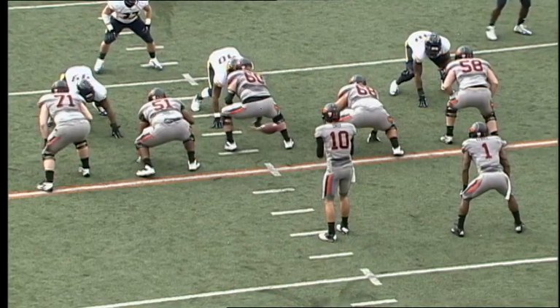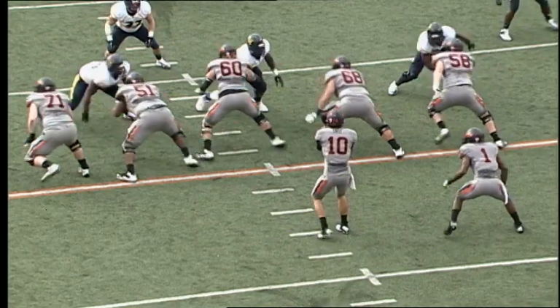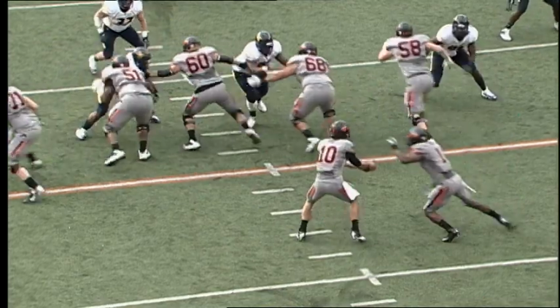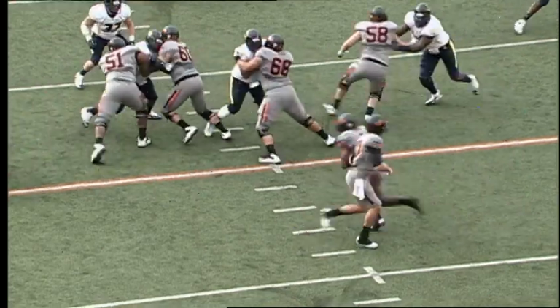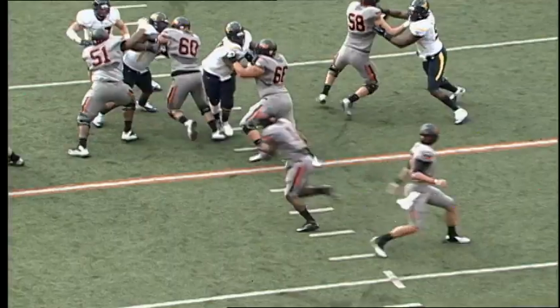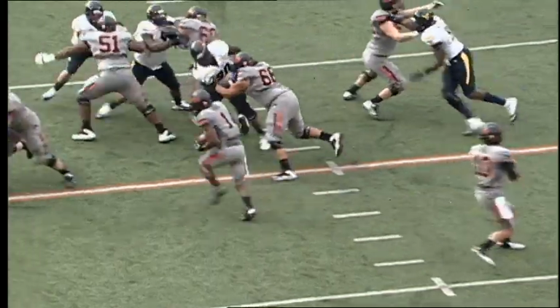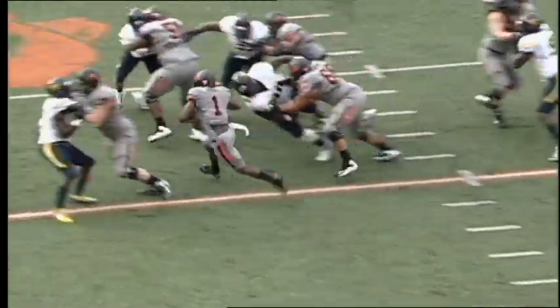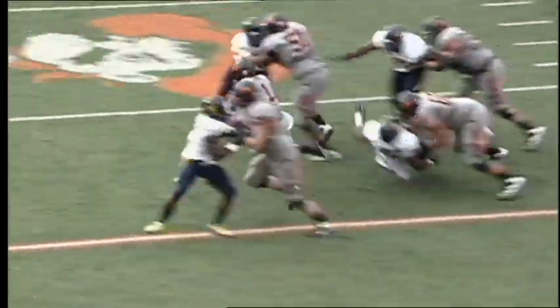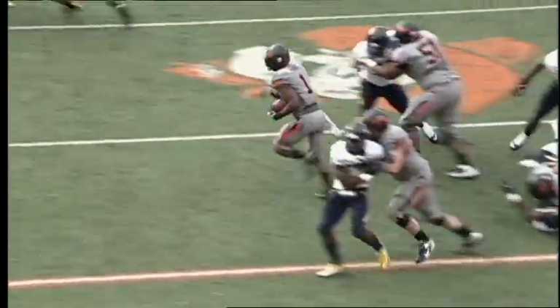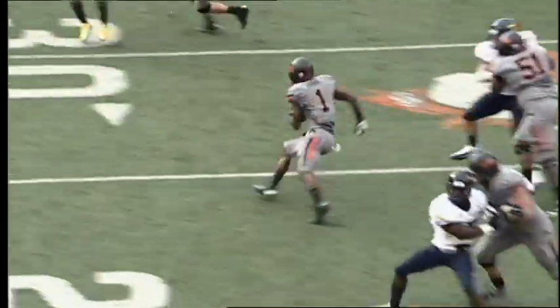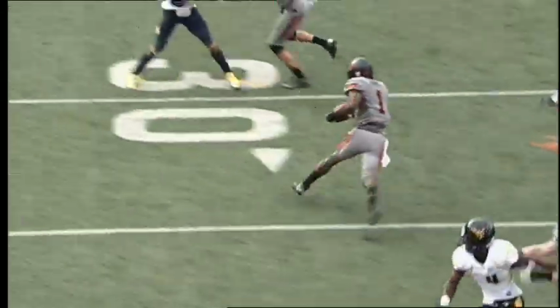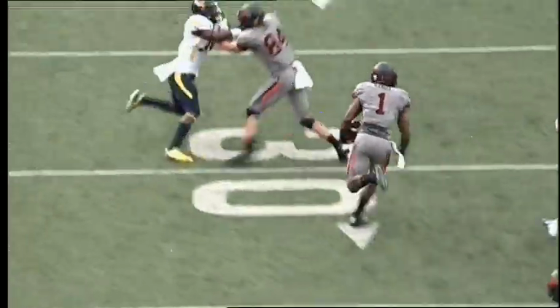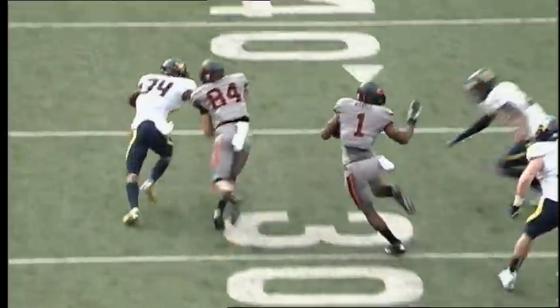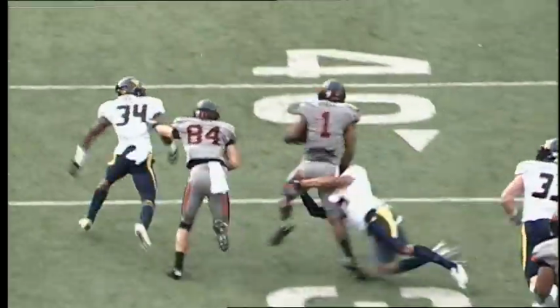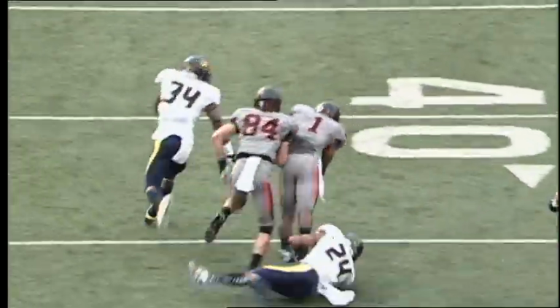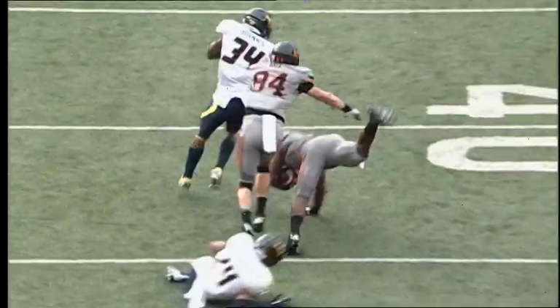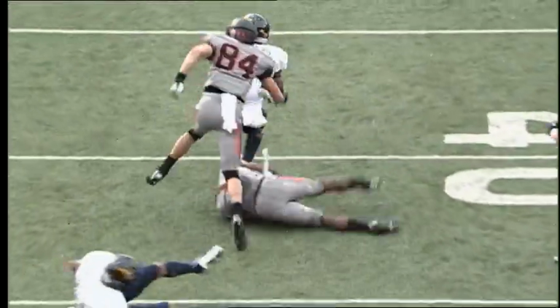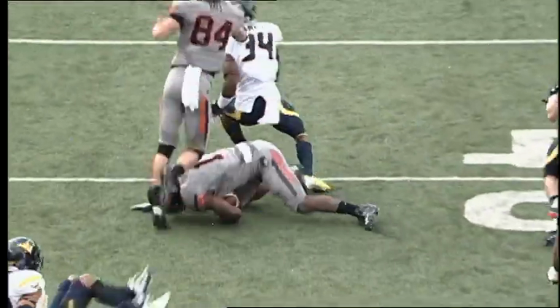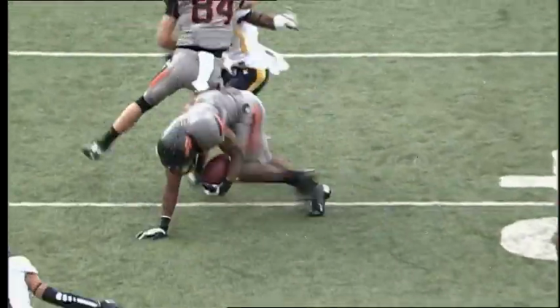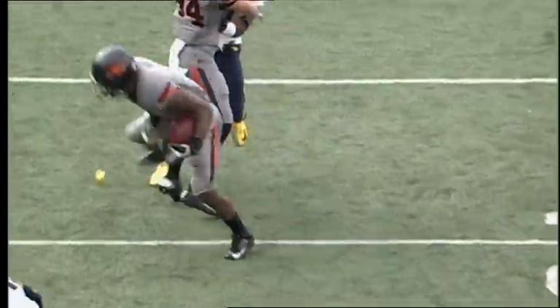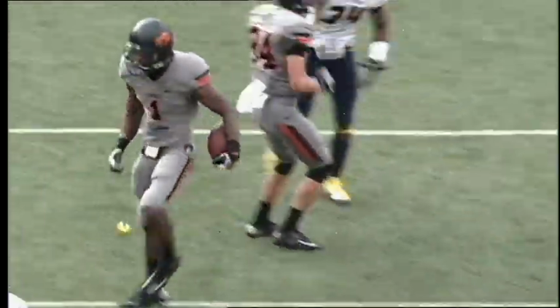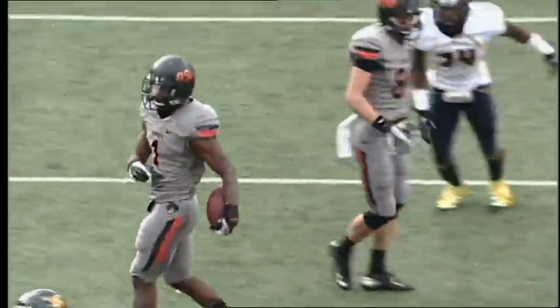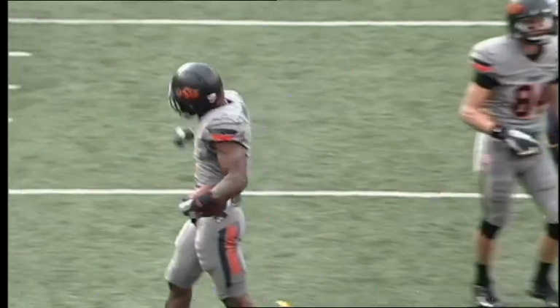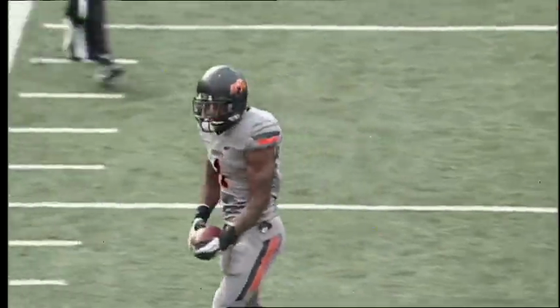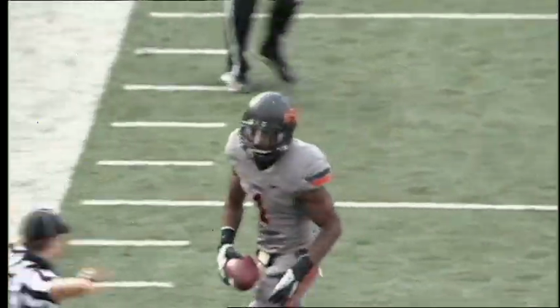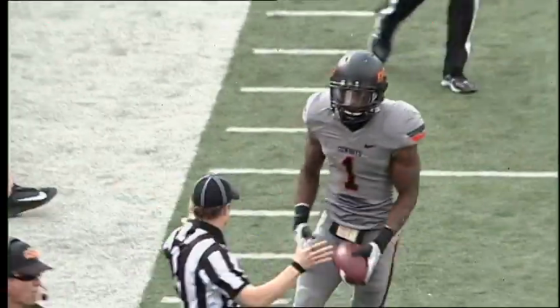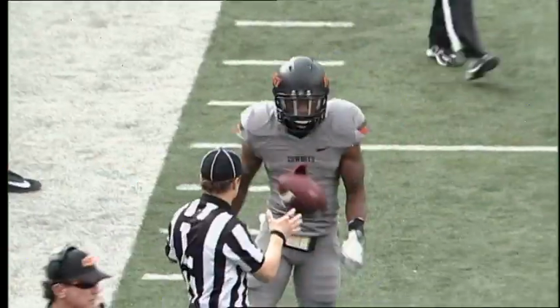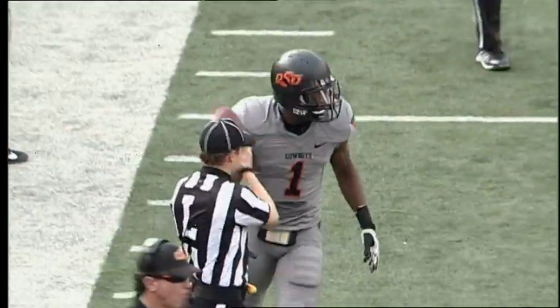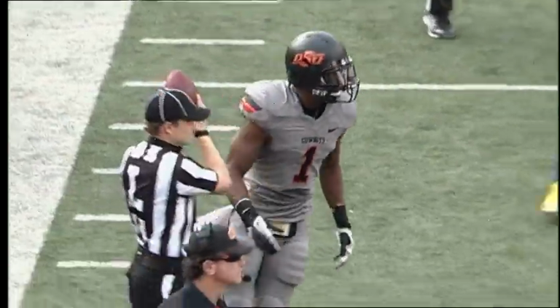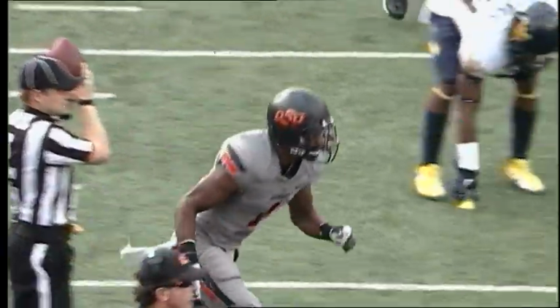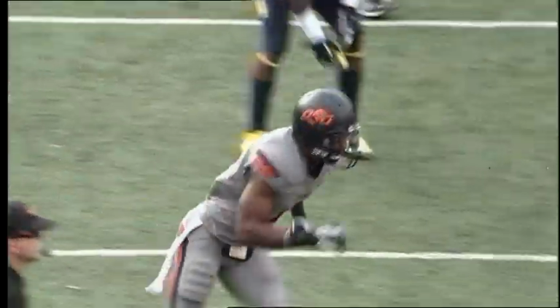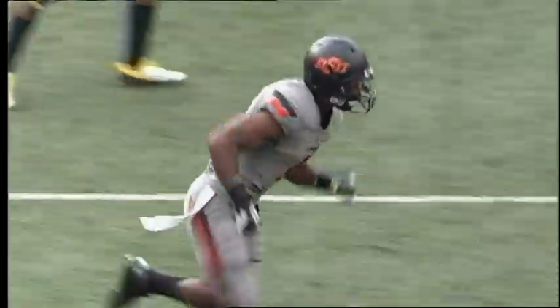Shotgun with Randle to his right, first attempt from the Cowboy 22, handoff to Randle, big hole left side to the 25, out to the 30, to the 35, and Joe Randle tackled at the 37.